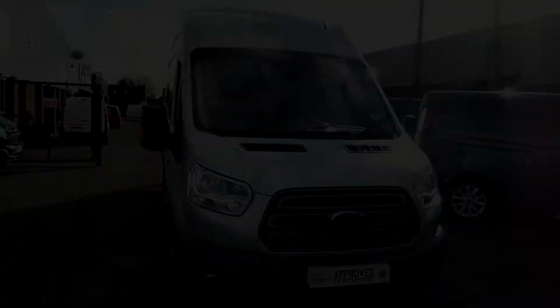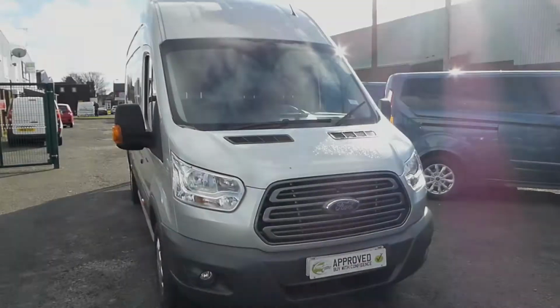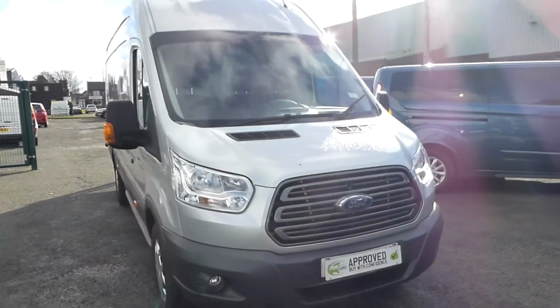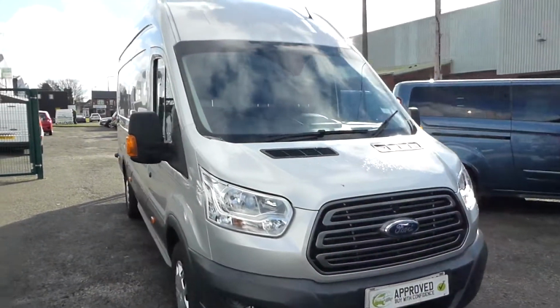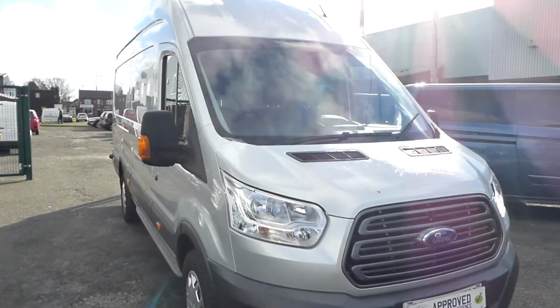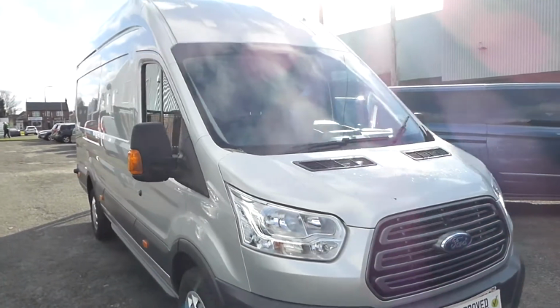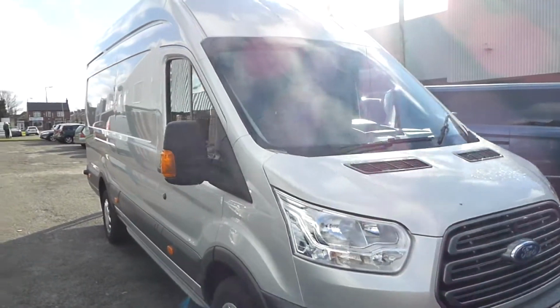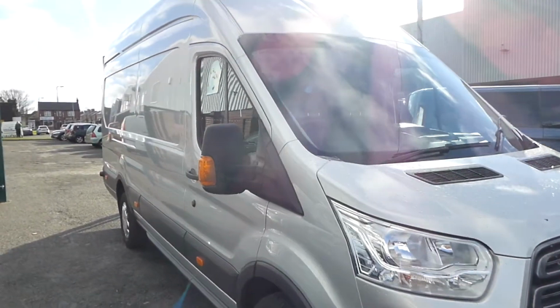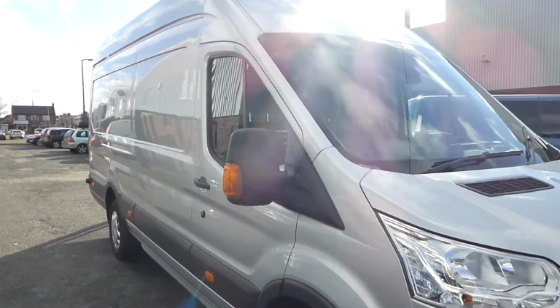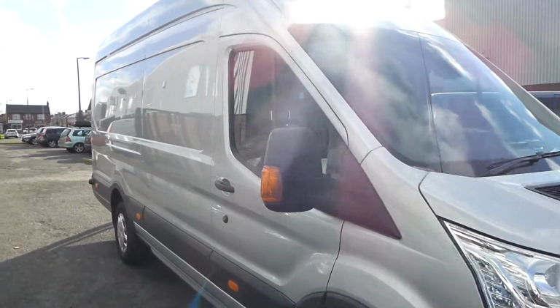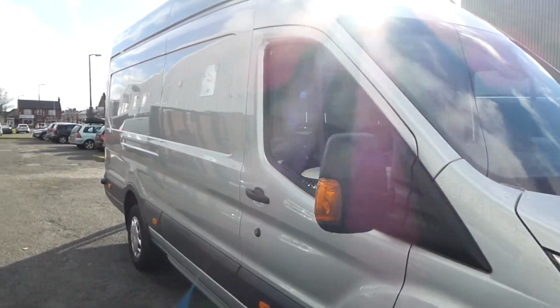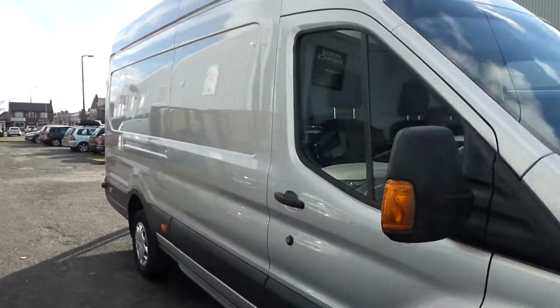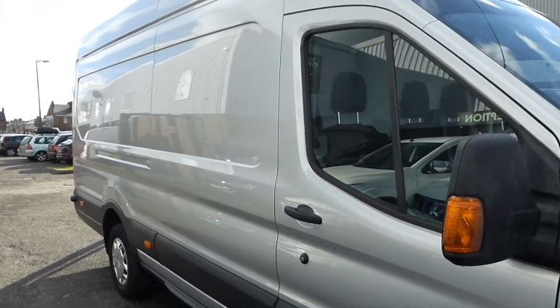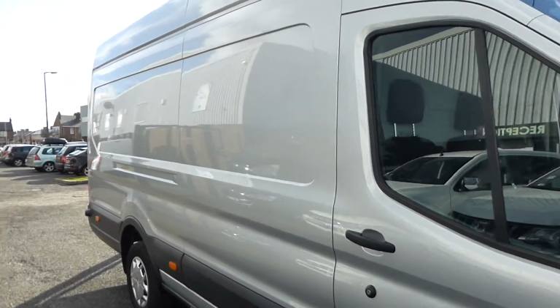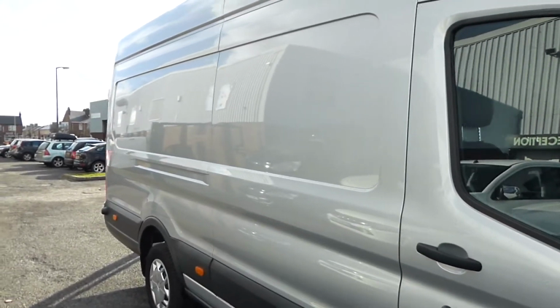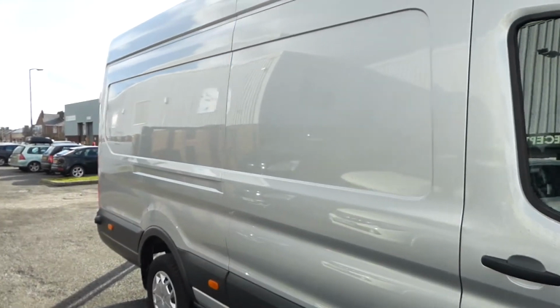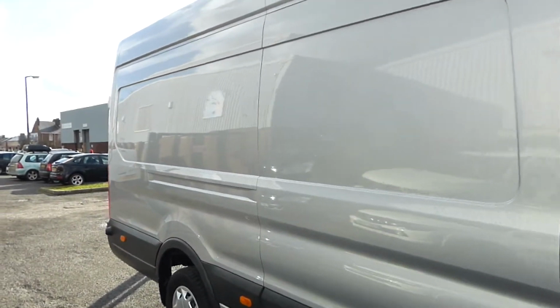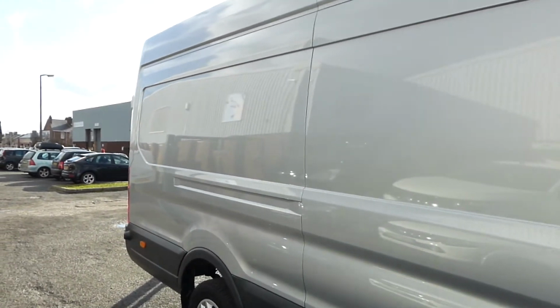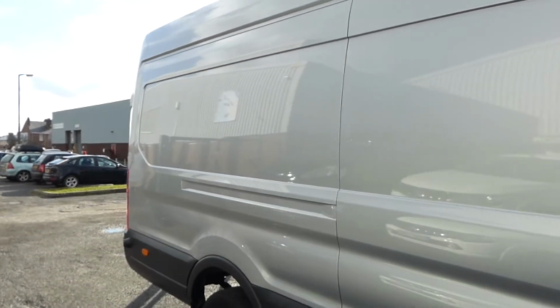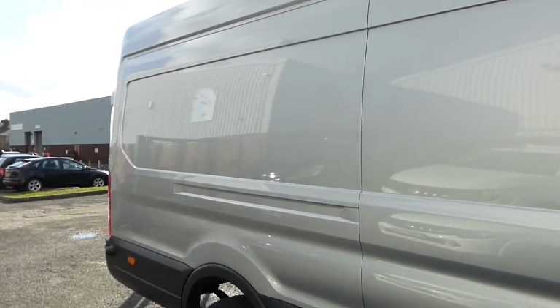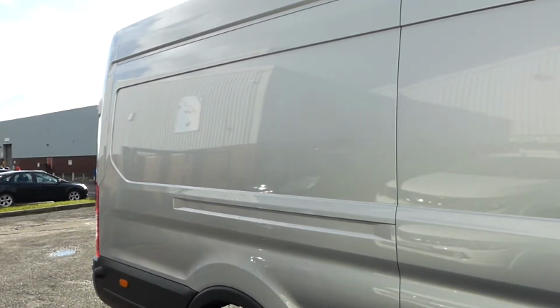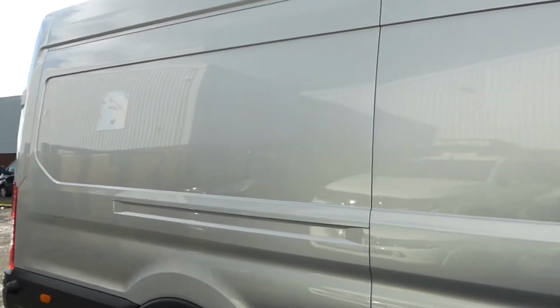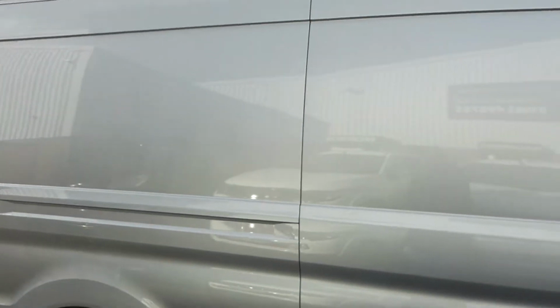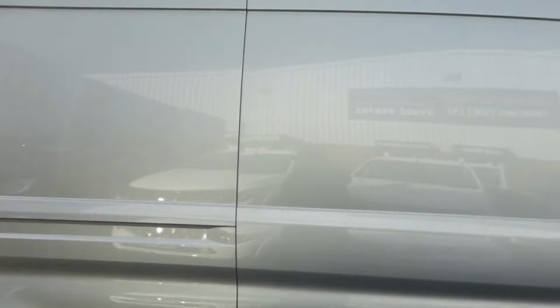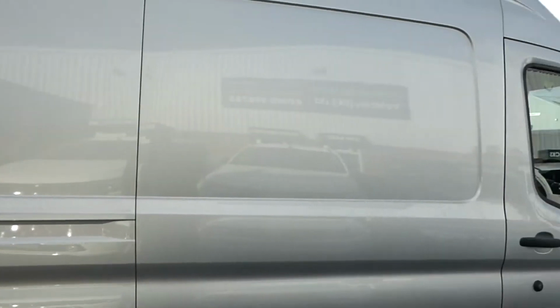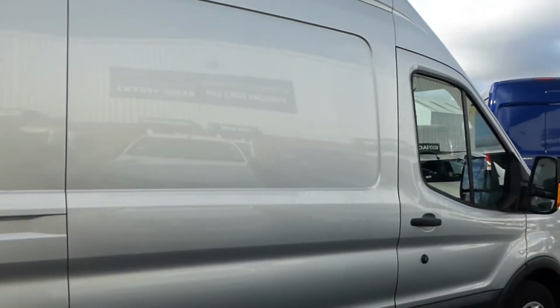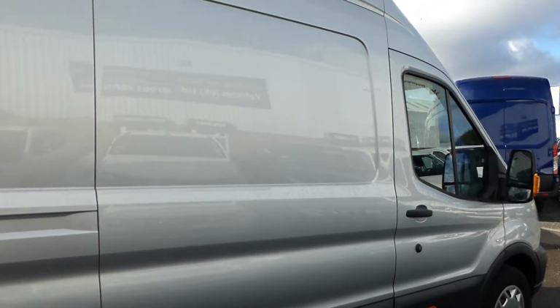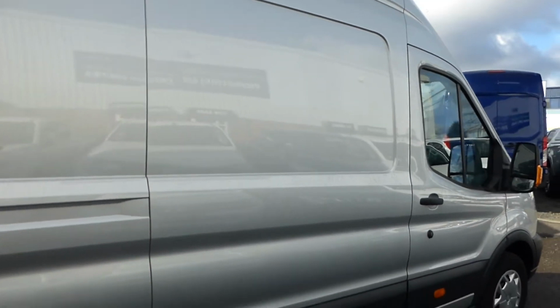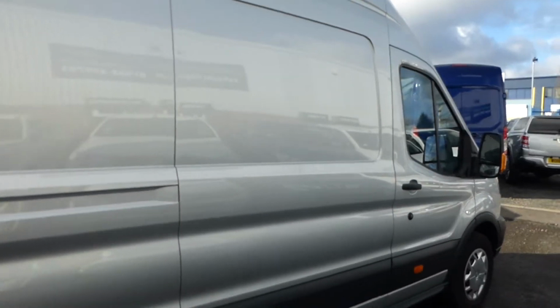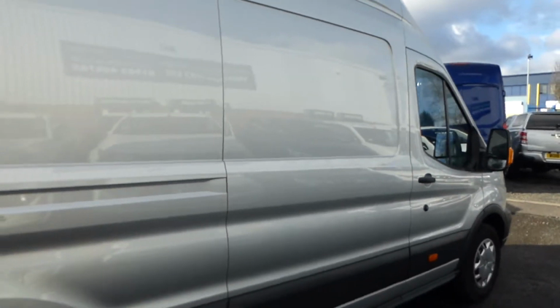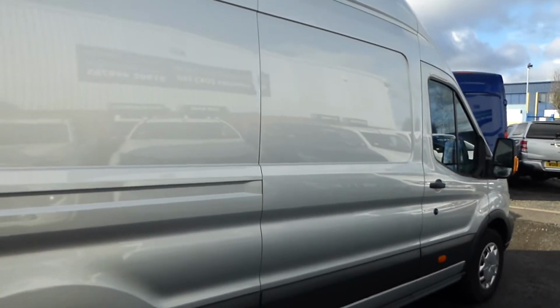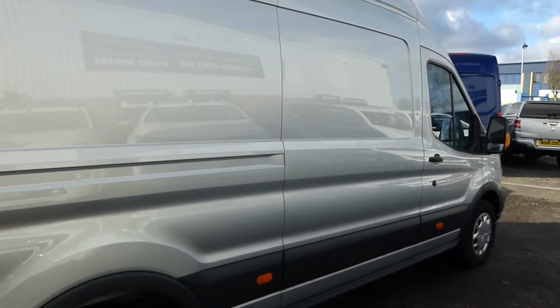Hello from Commercial Trade Vehicles. This is the Ford Transit 350 we have for sale. Registered in 2018, this vehicle is the L4 Jumbo and comes in the train specification.